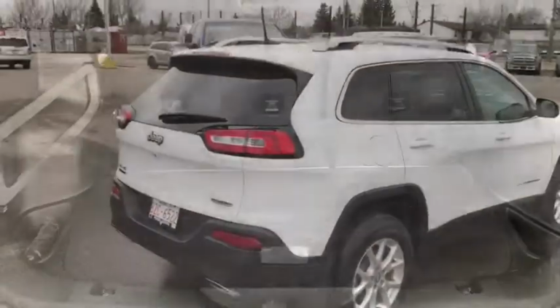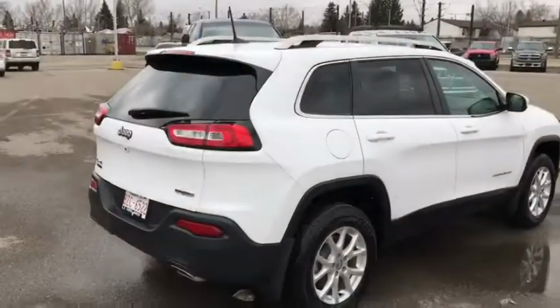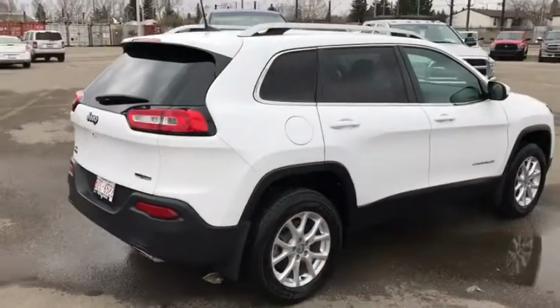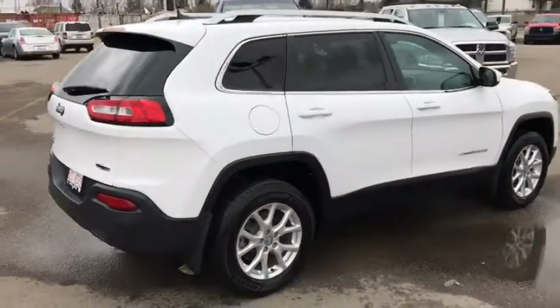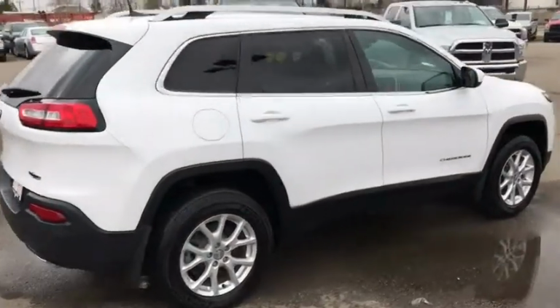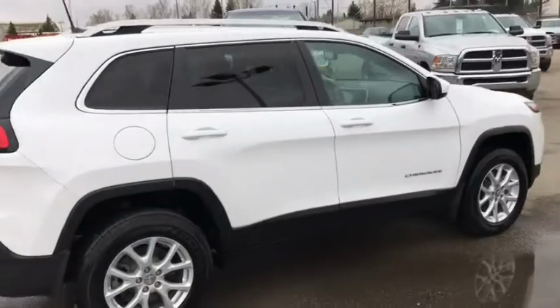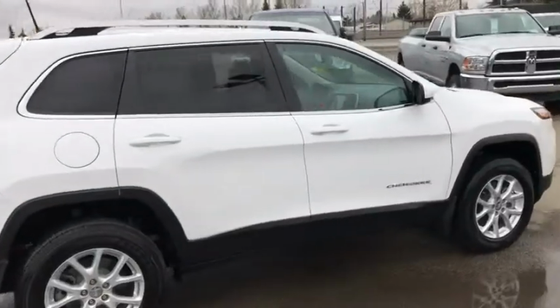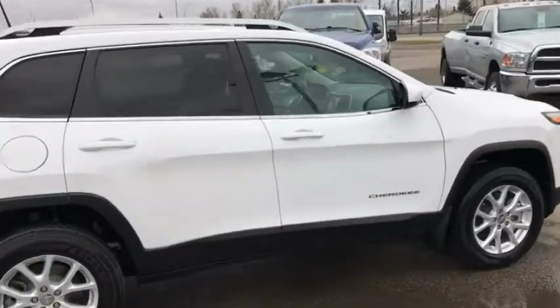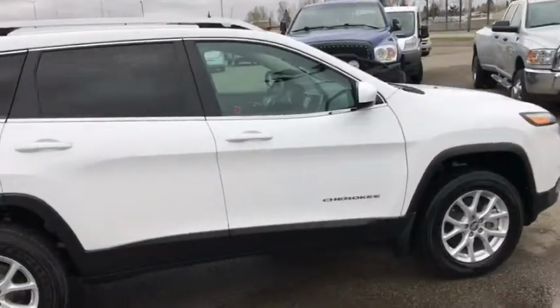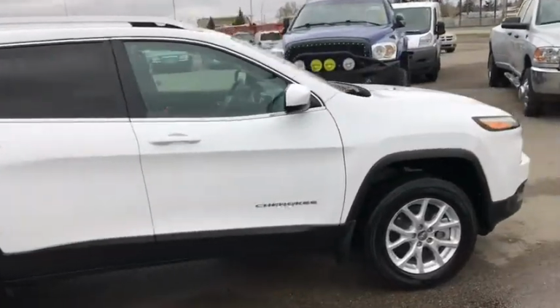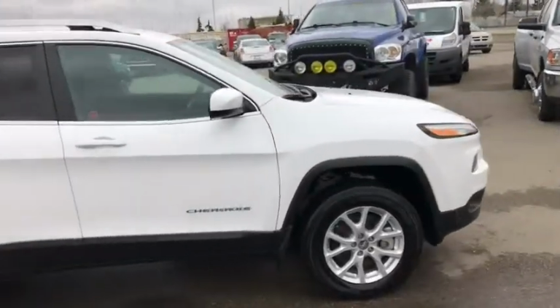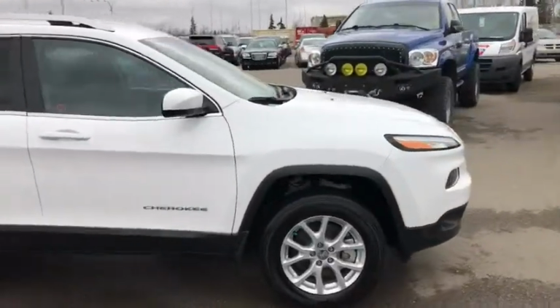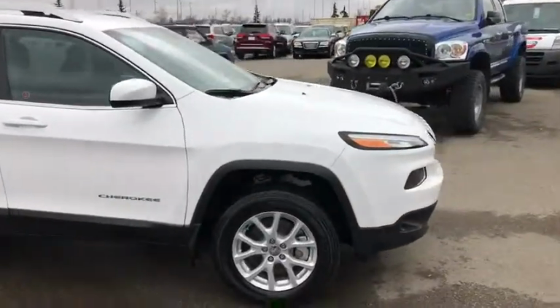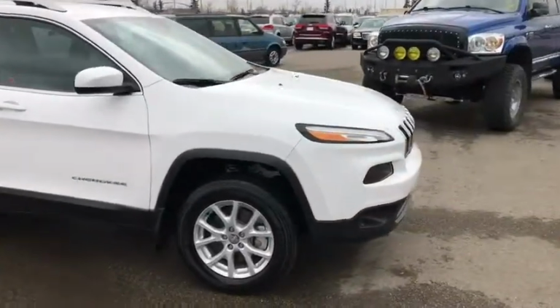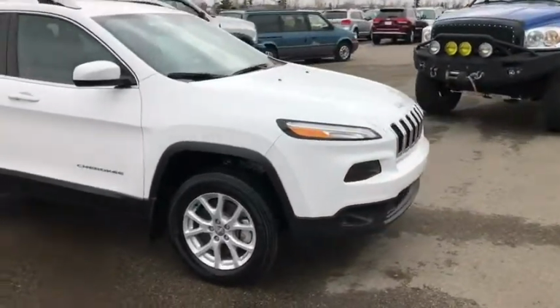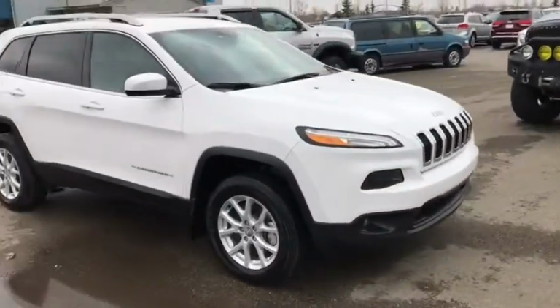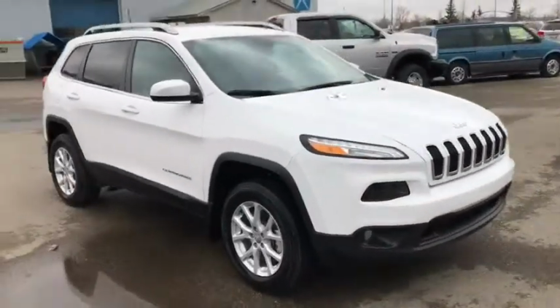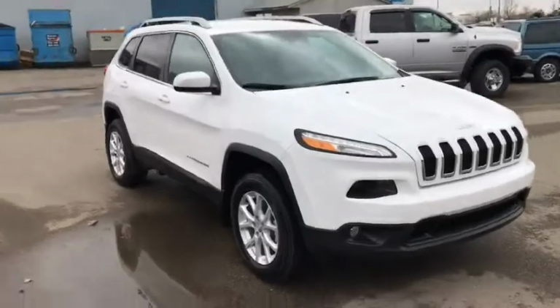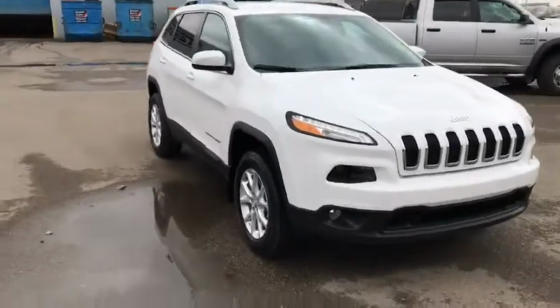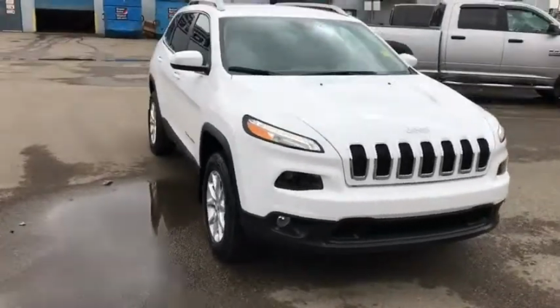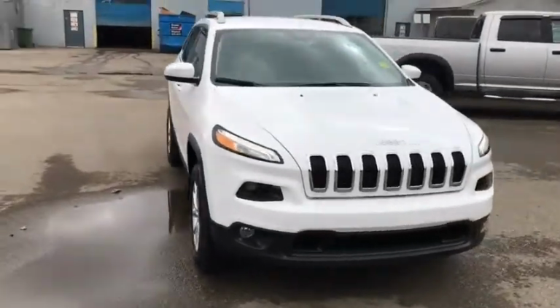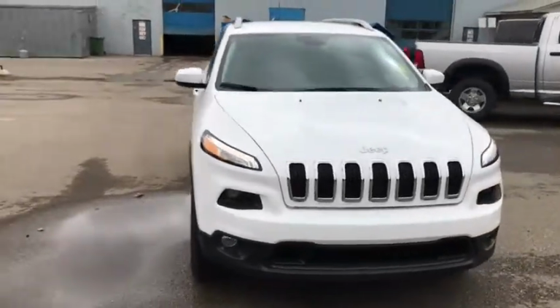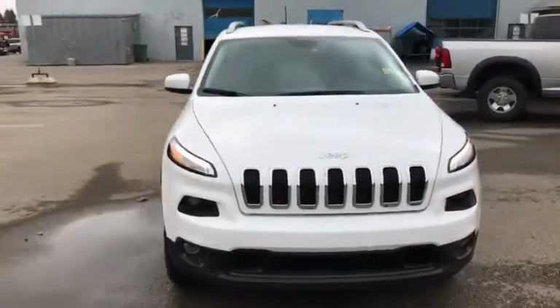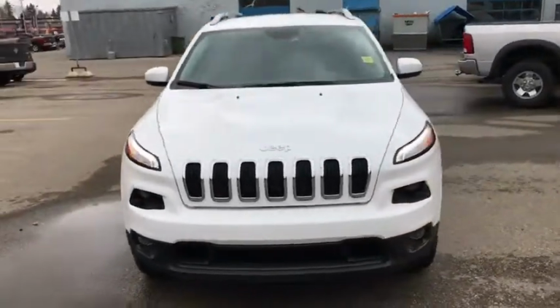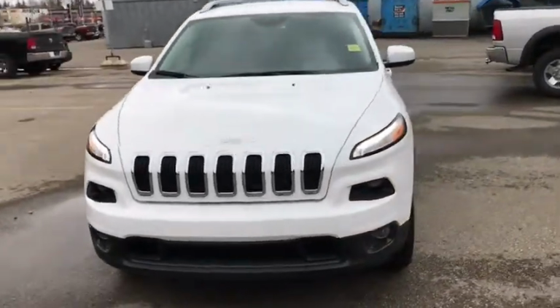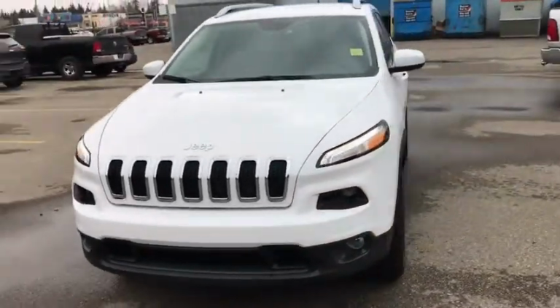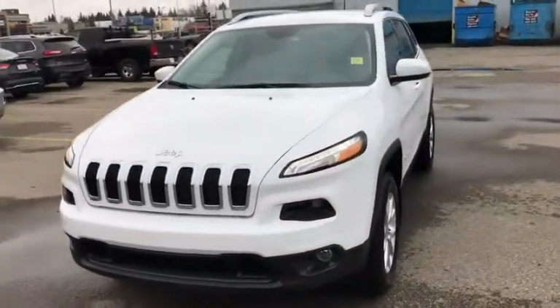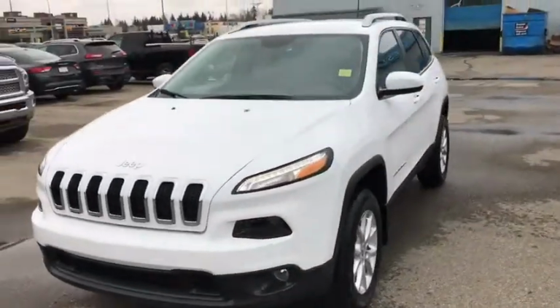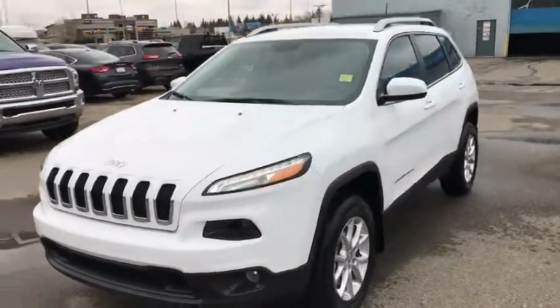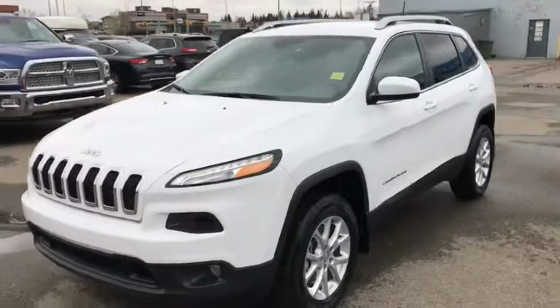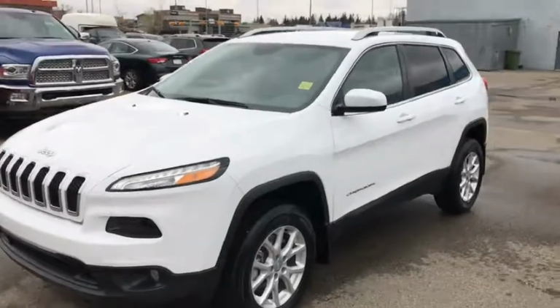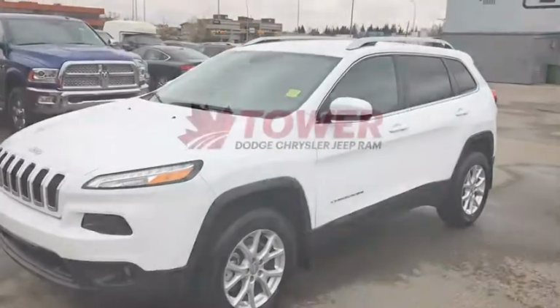And that's the 2017 Jeep Cherokee North in white. If you like what you see, come on down to Tower Chrysler today and take it for a test drive, or give us a call at 403-278-2020 for more information. Thanks for watching and we look forward to seeing you.